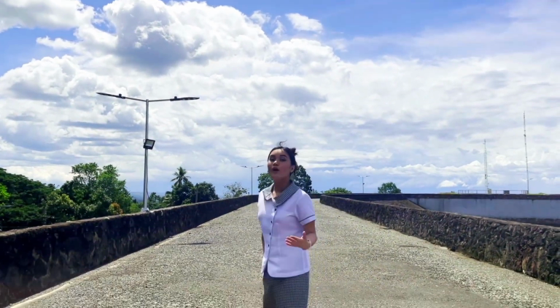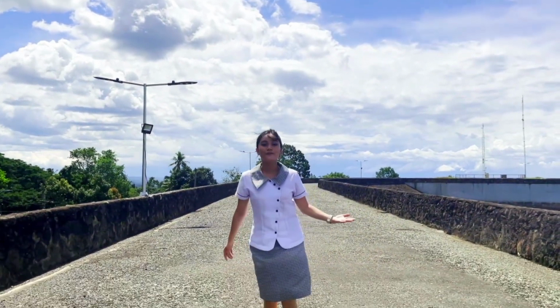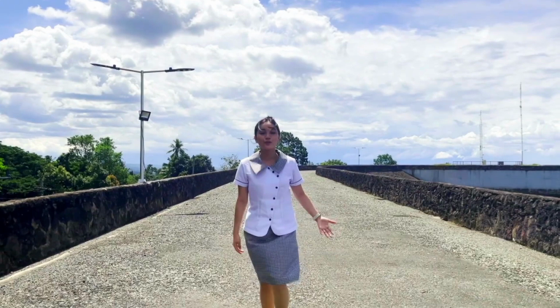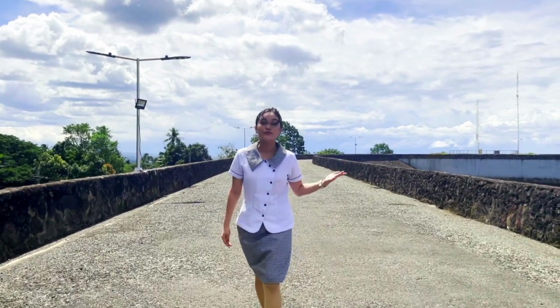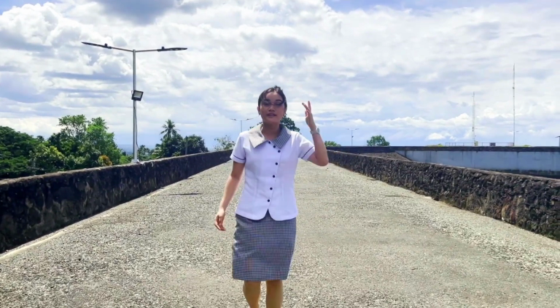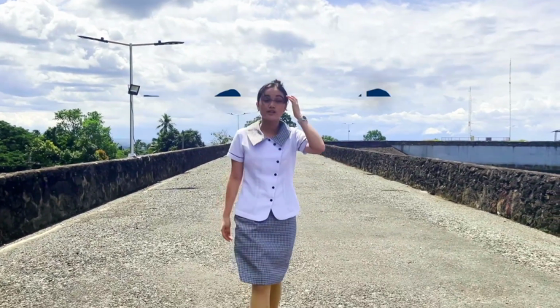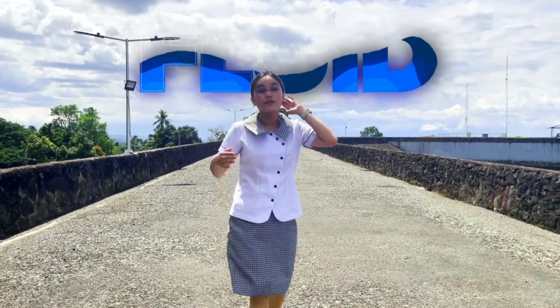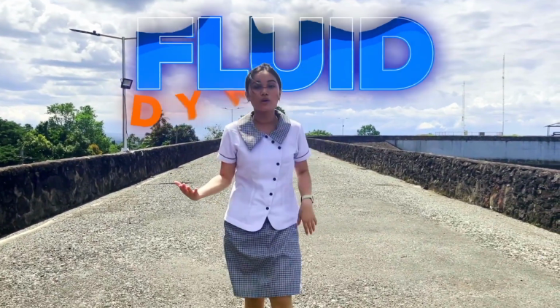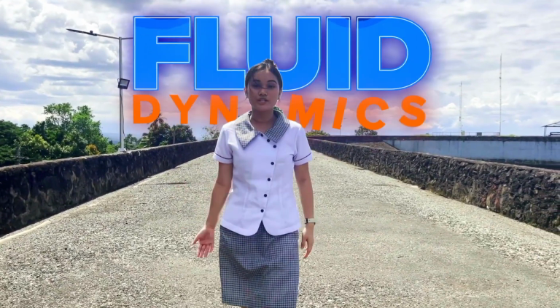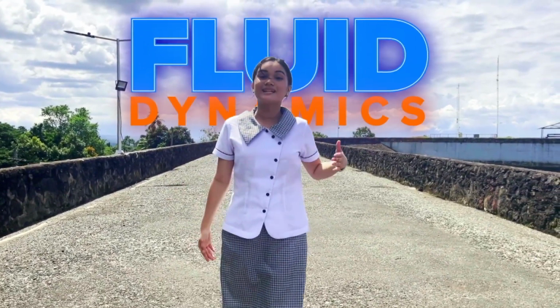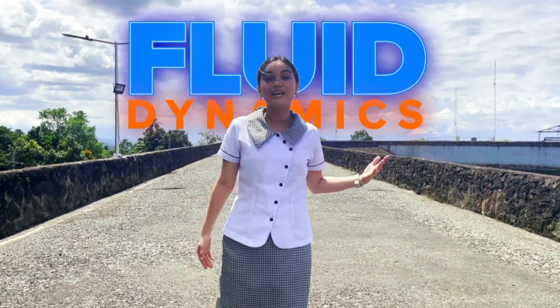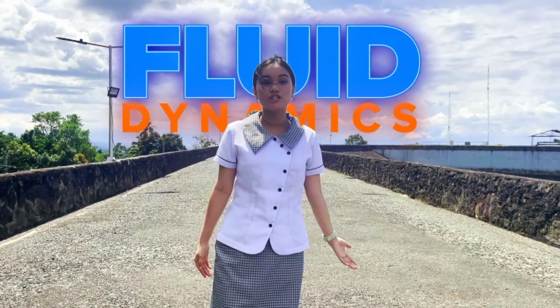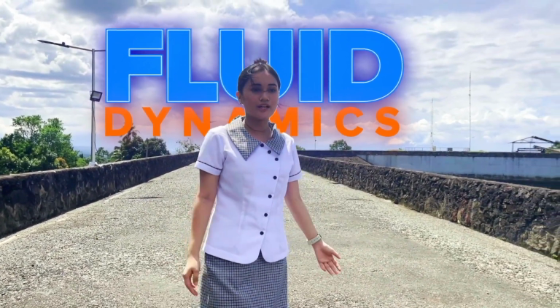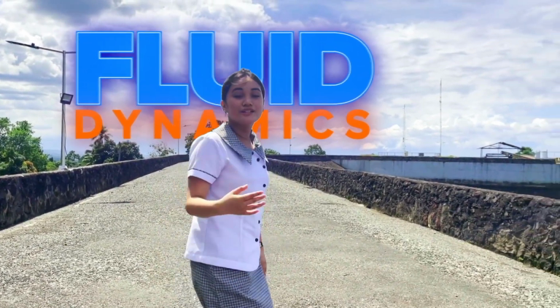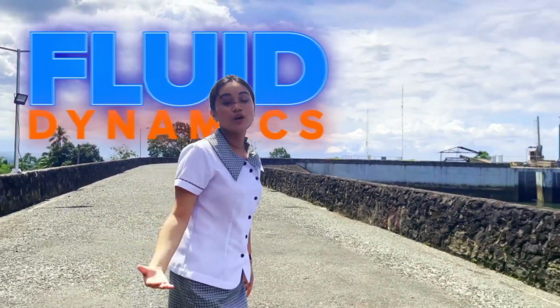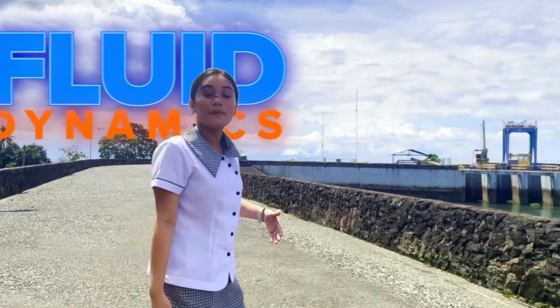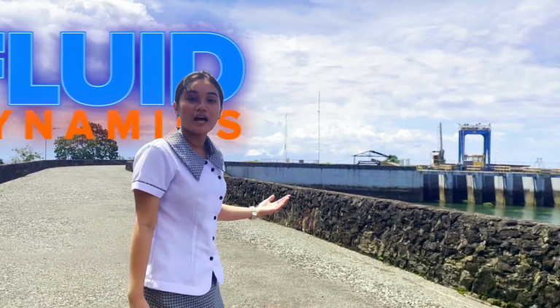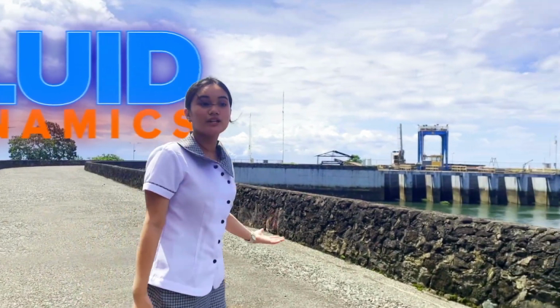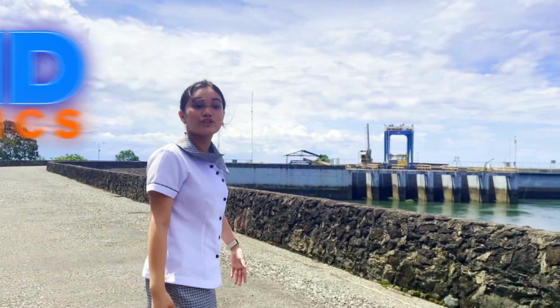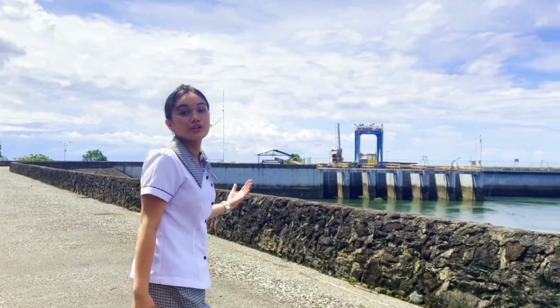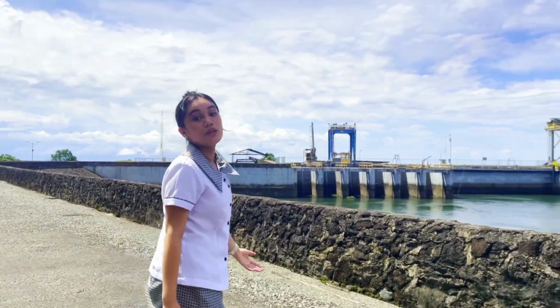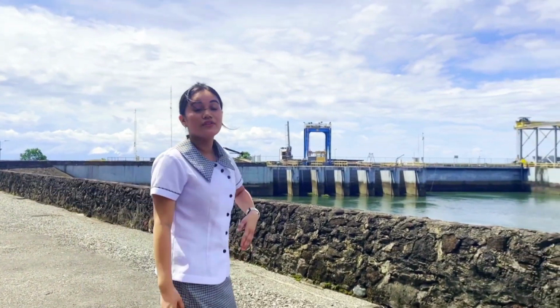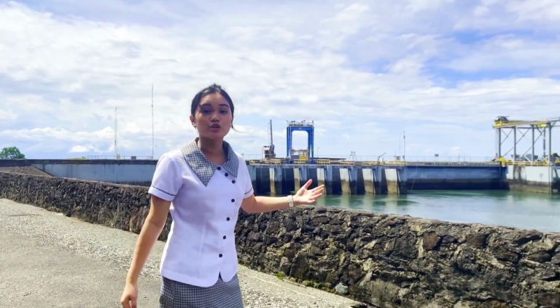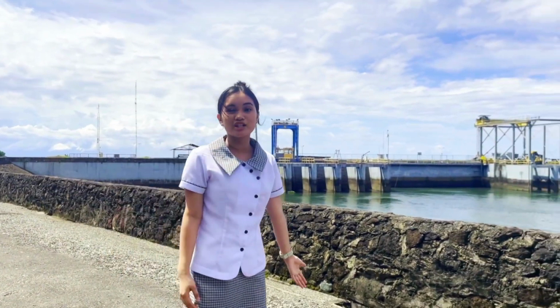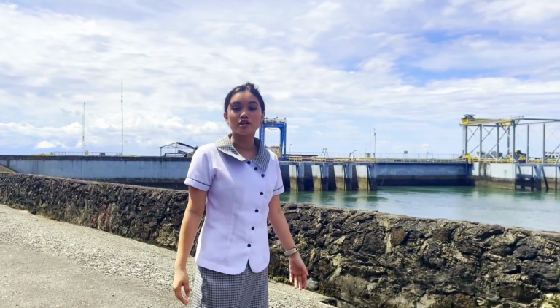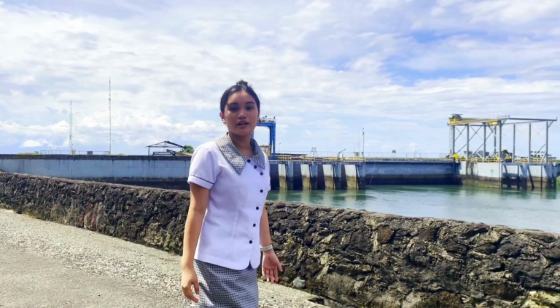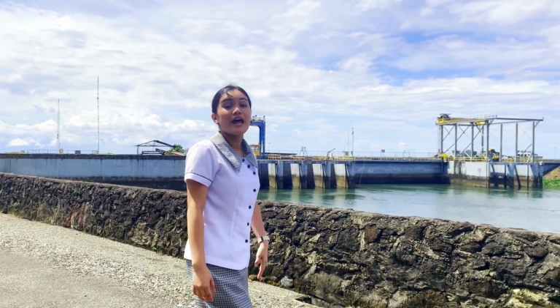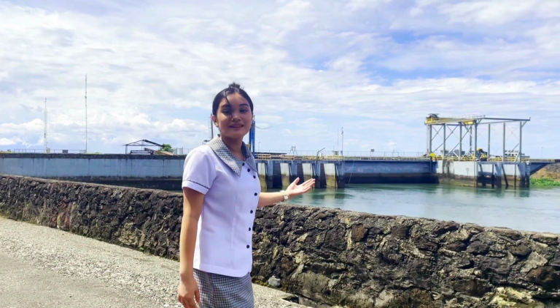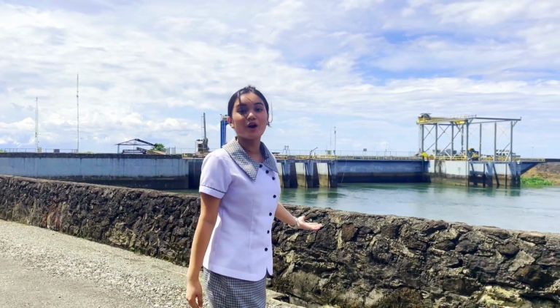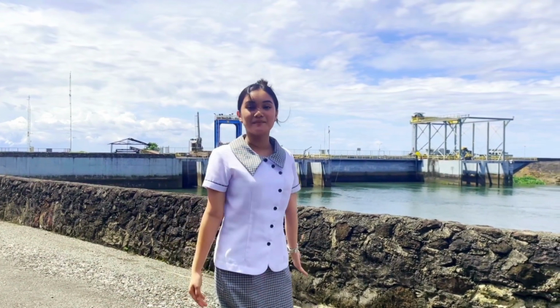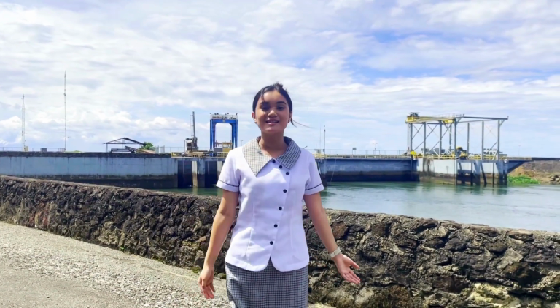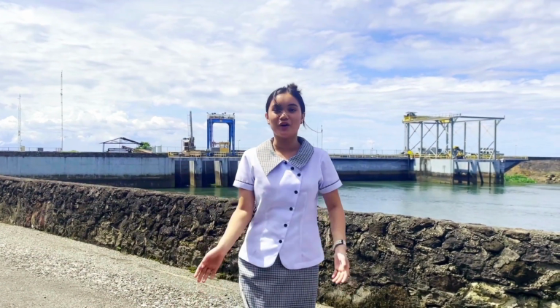Welcome to the world of fluid dynamics, where the power of nature meets cutting-edge engineering. Today, we're about to dive into the thrilling realm of hydroelectric power generation and meet the power behind Maria Cristina Falls.